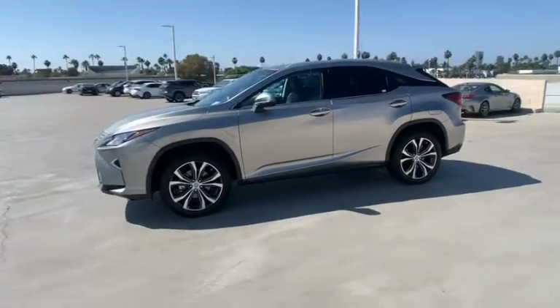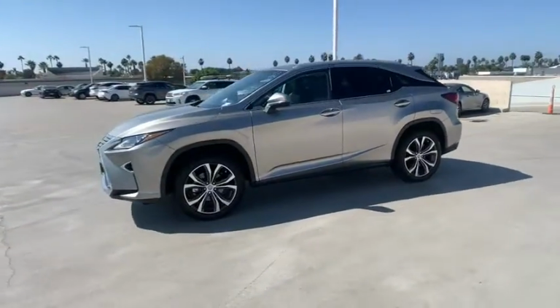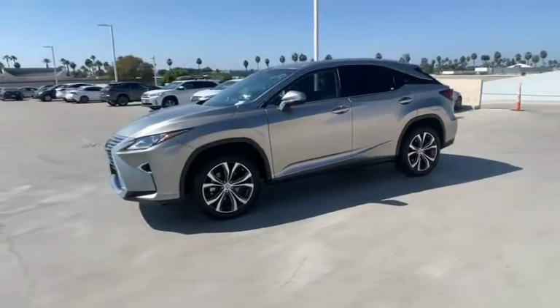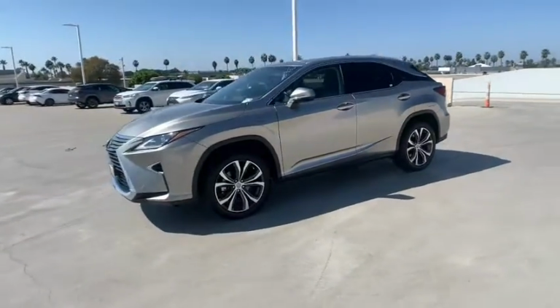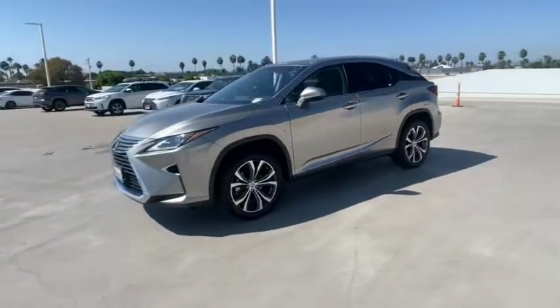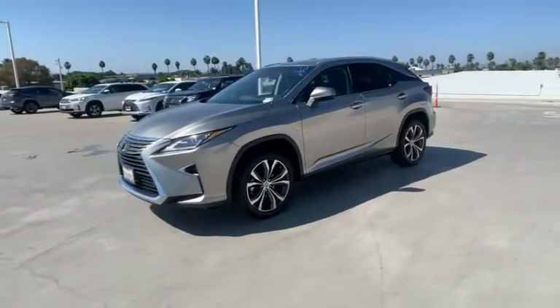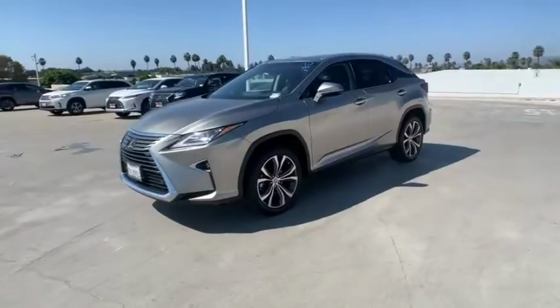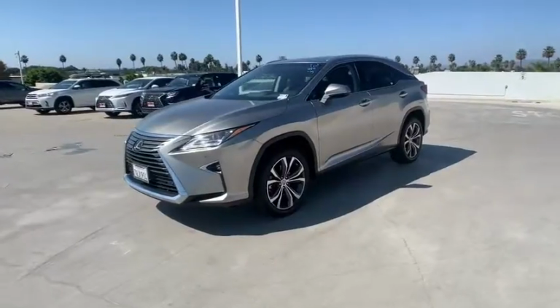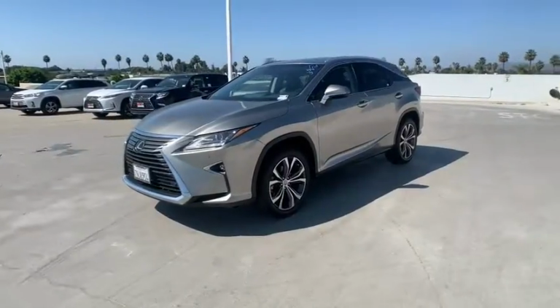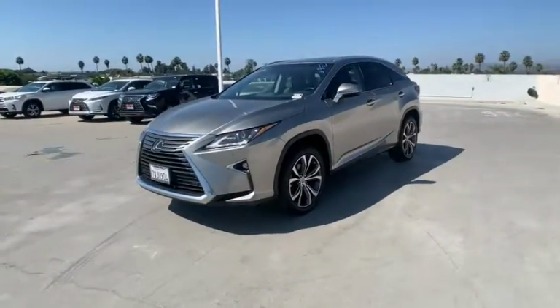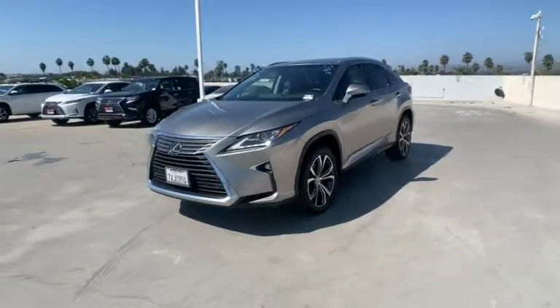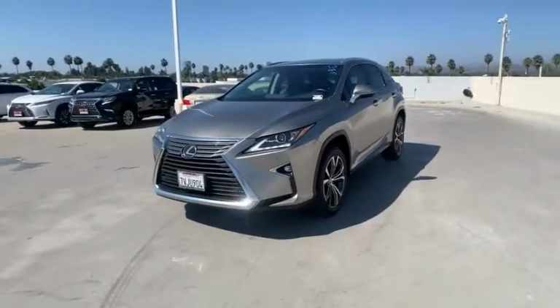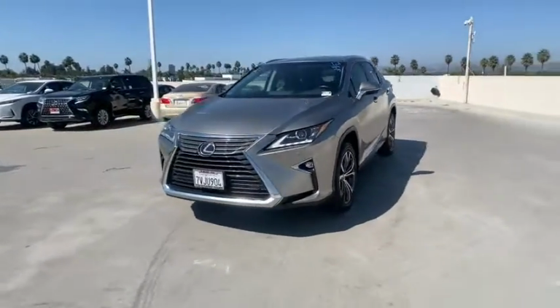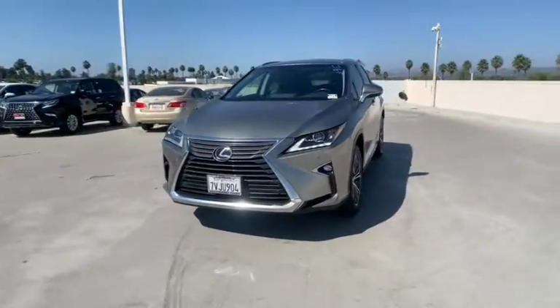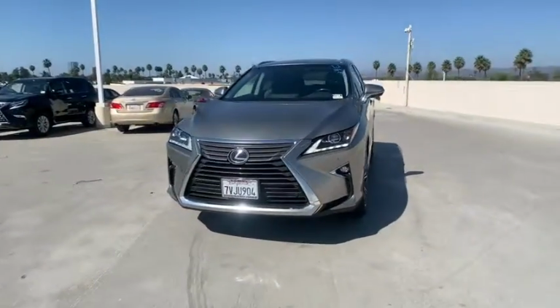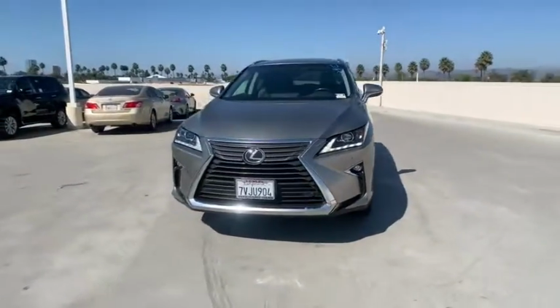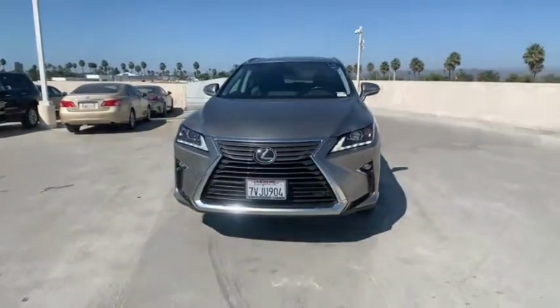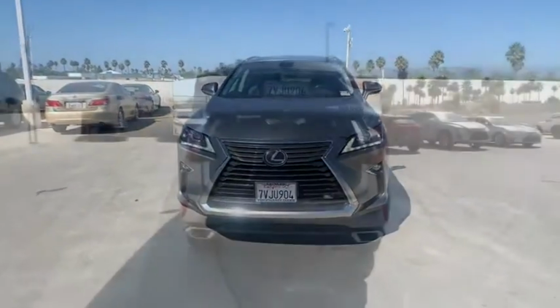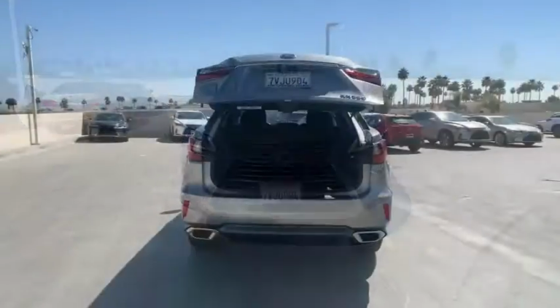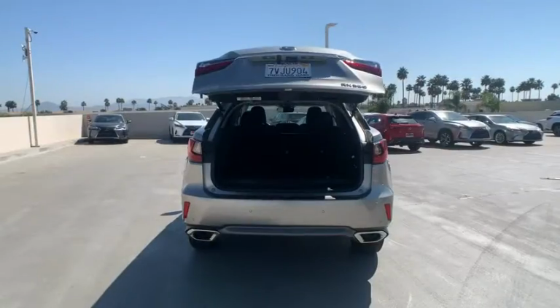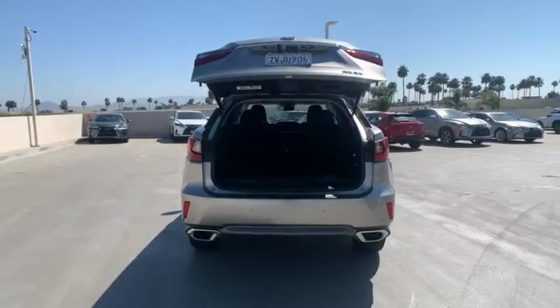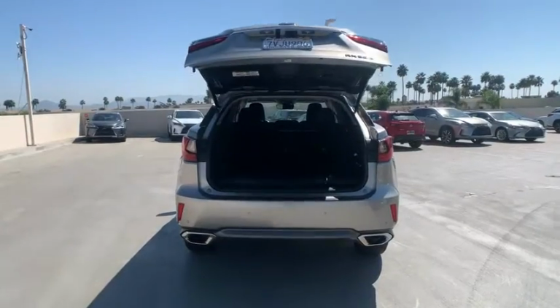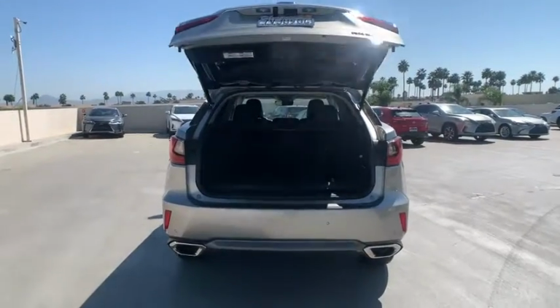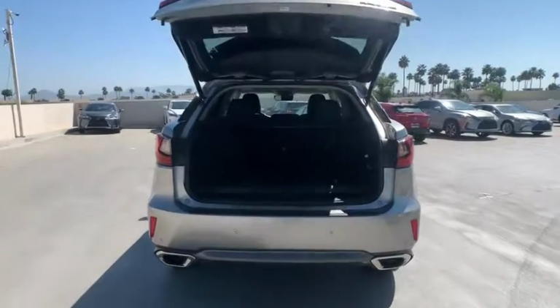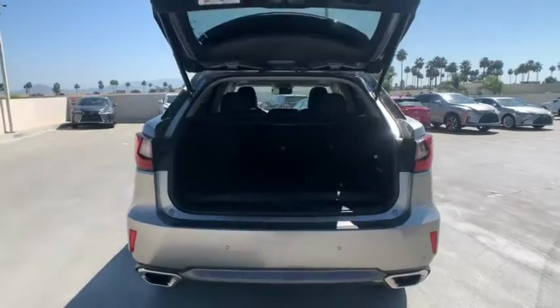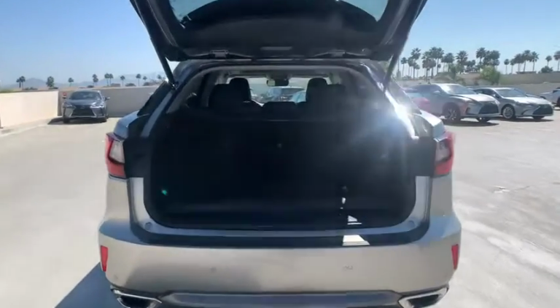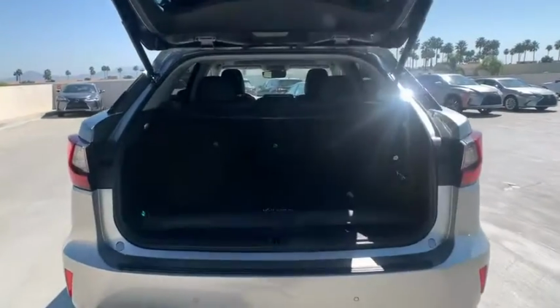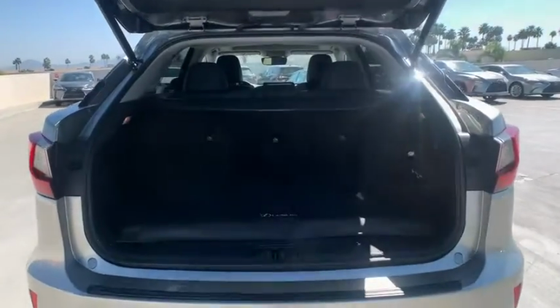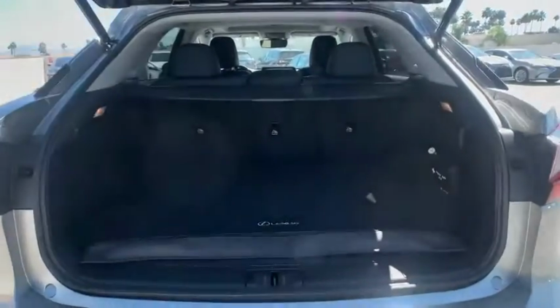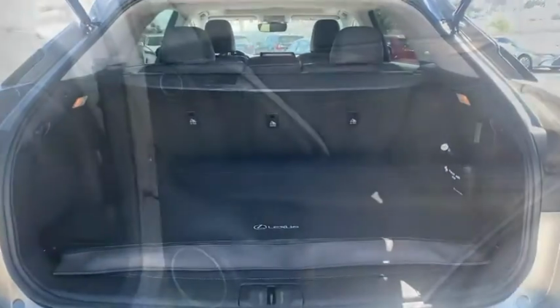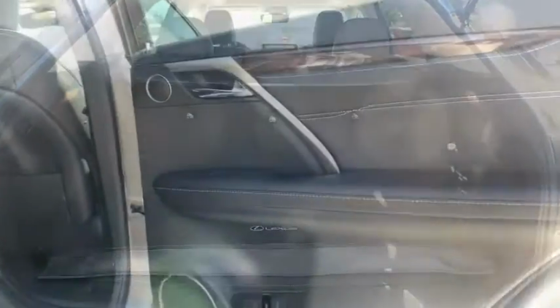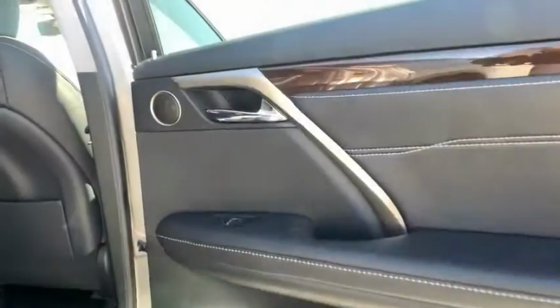Traction control, power liftgate, backup monitor, power passenger seat, leather-wrapped steering wheel, dual airbags, power steering, four-wheel disc brakes, electronic stability control, CD player.